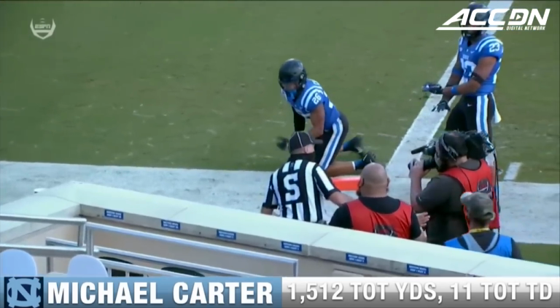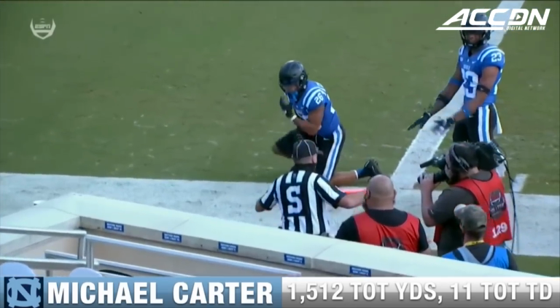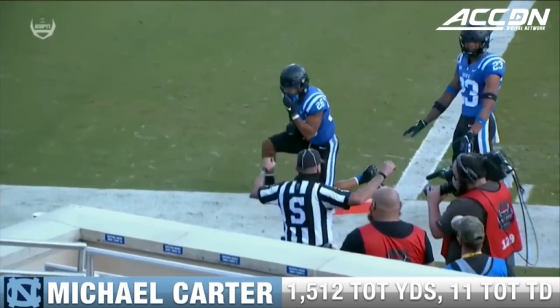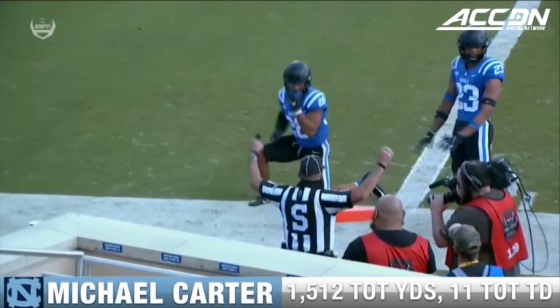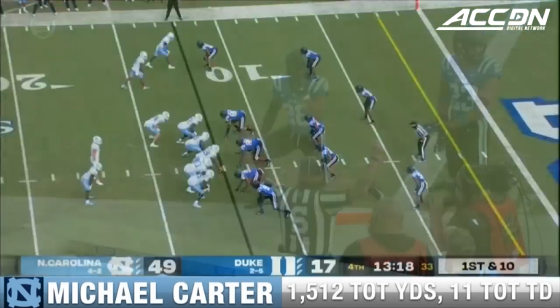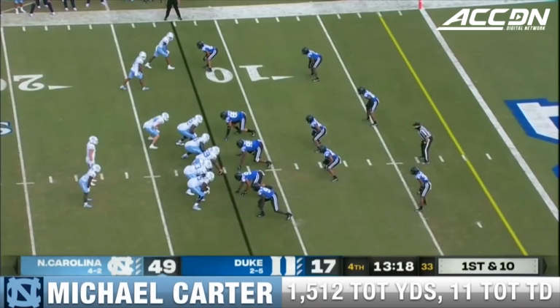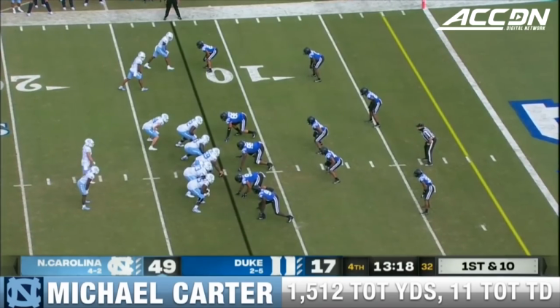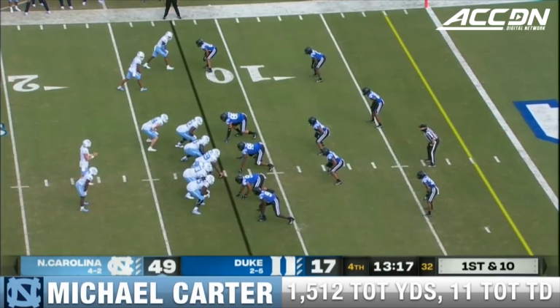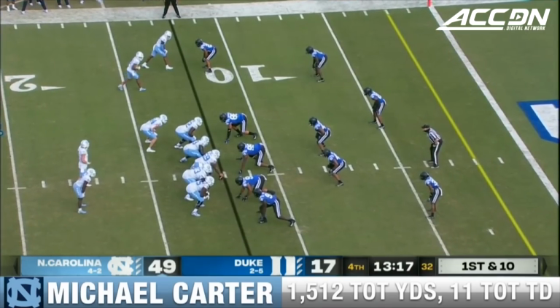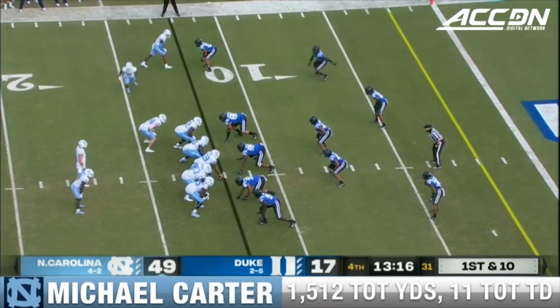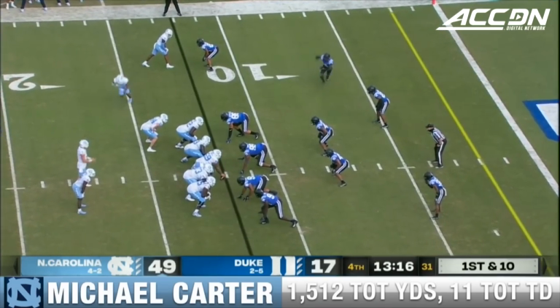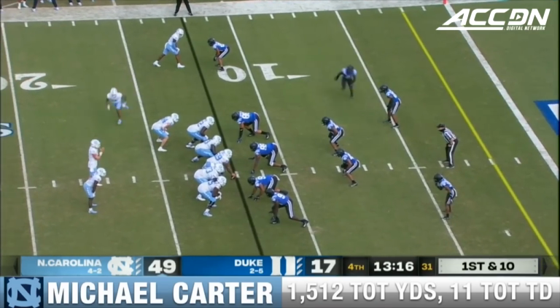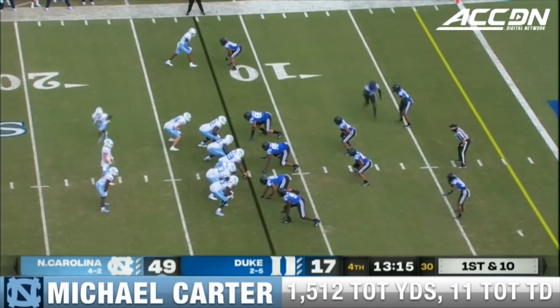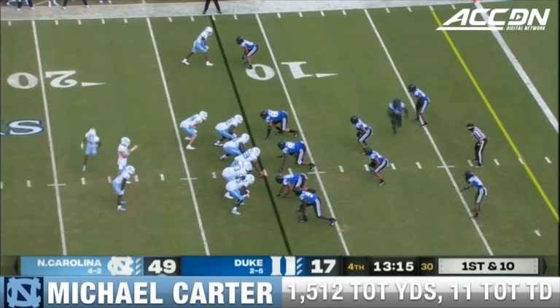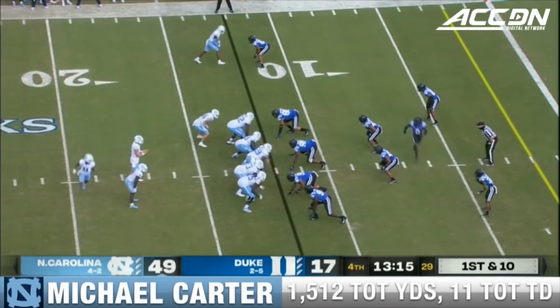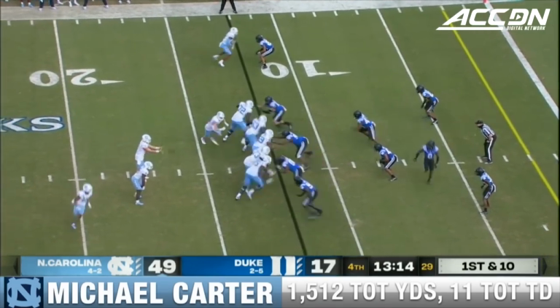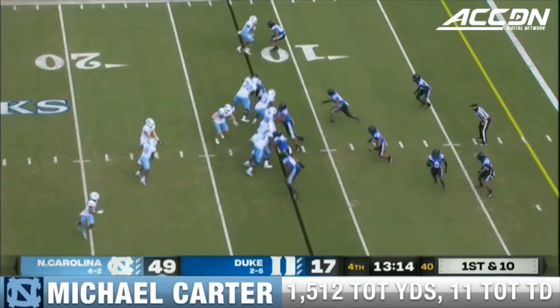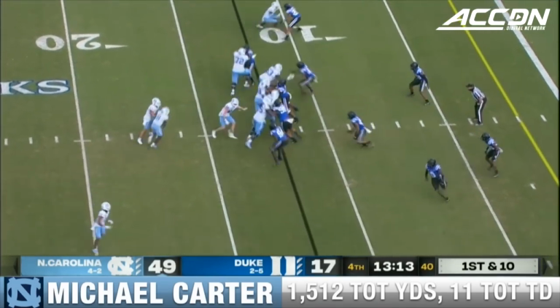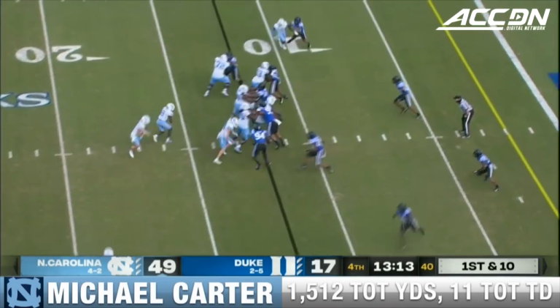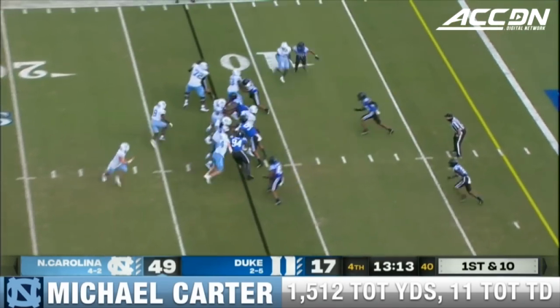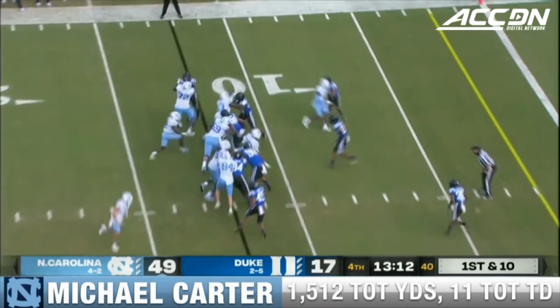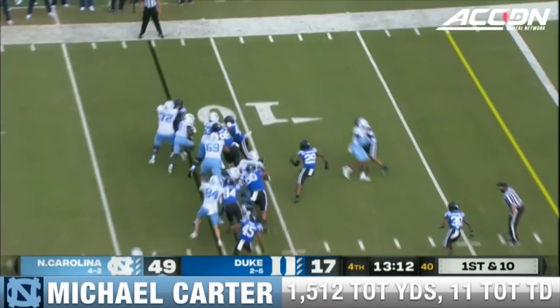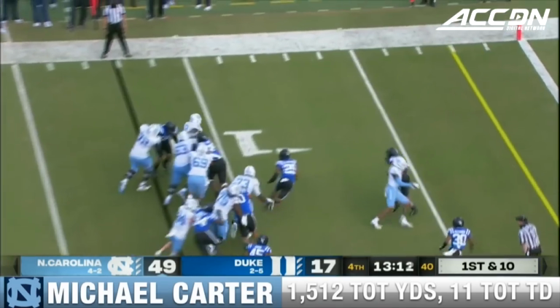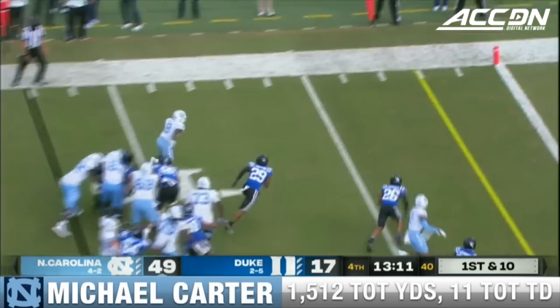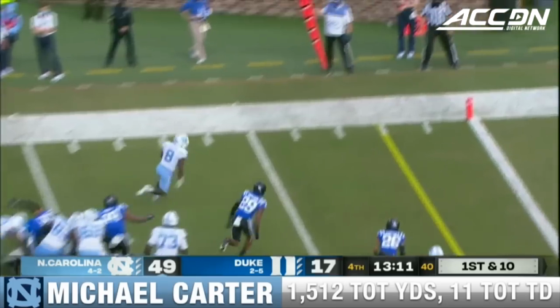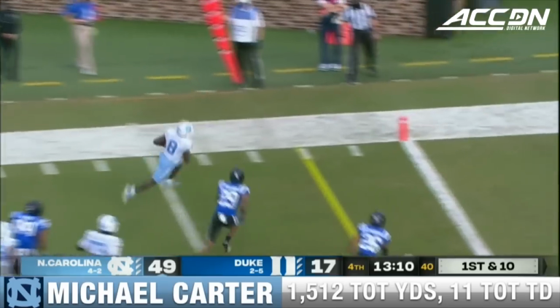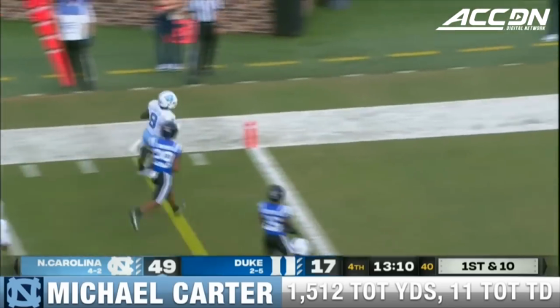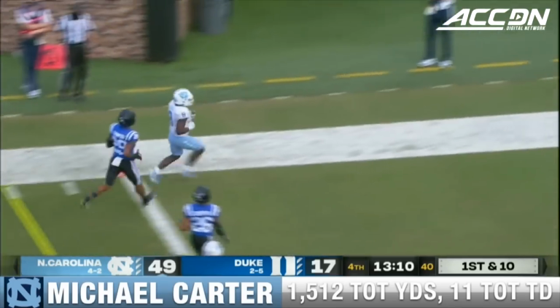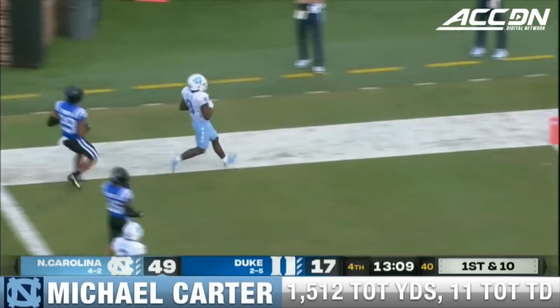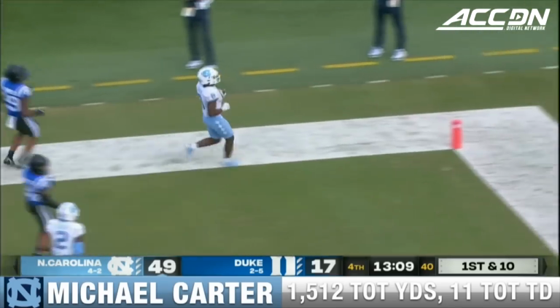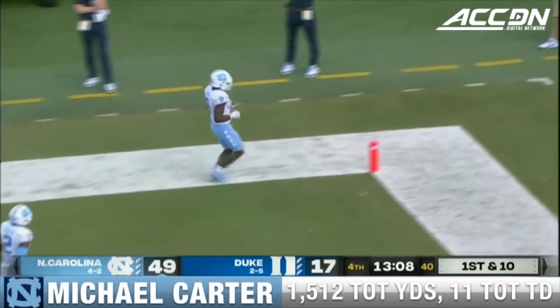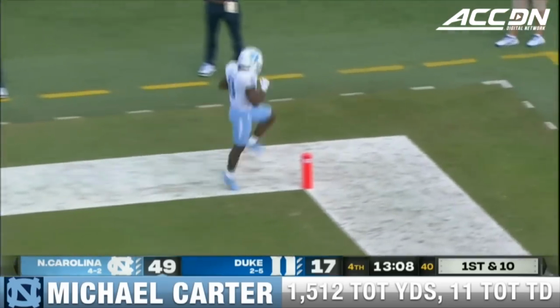And I think it's in the end zone. Kelly Stauffer, Roy Philpott, Alex Chappell. 13 to go at Wallace Wade Outdoor Stadium. A little shake, a little bake — Michael Carter. And that's an easy touchdown.